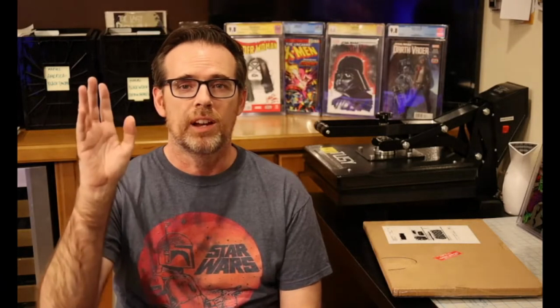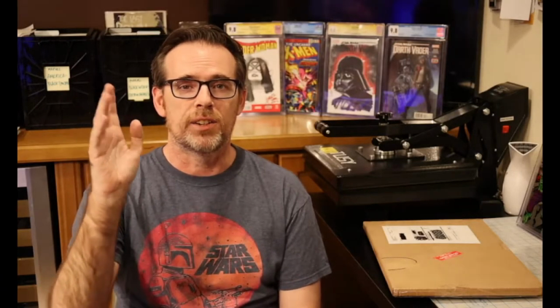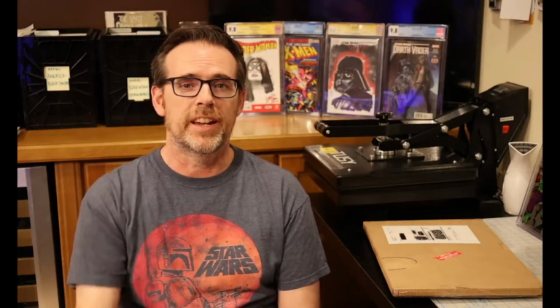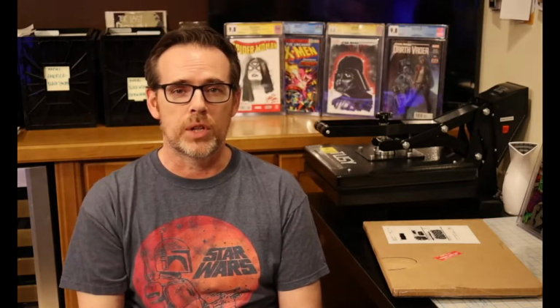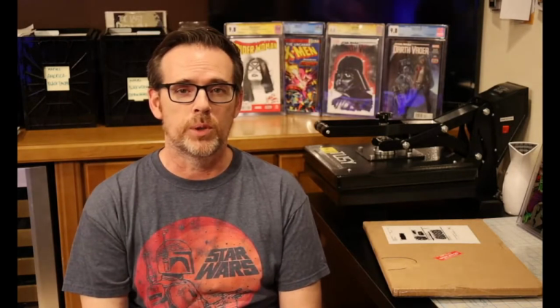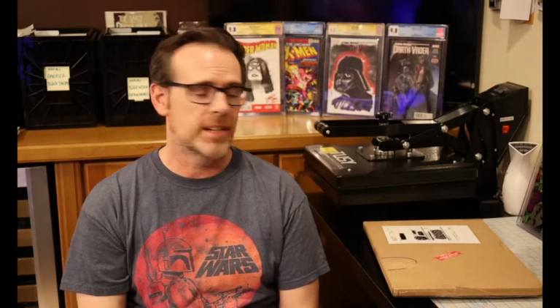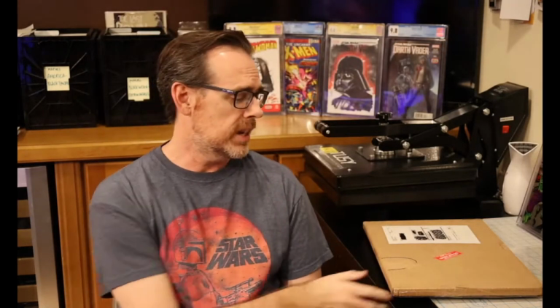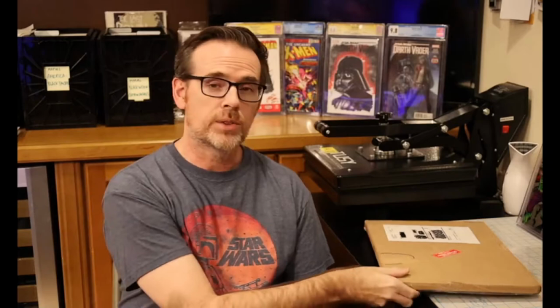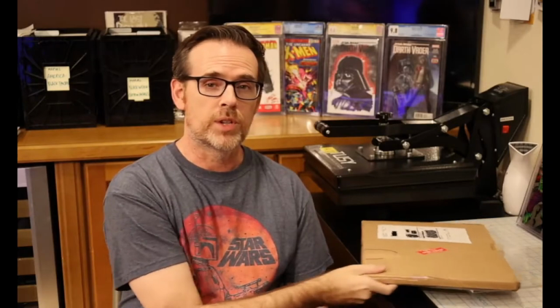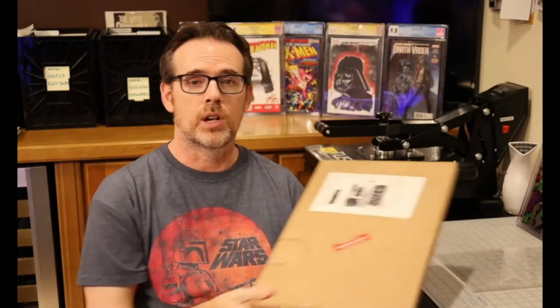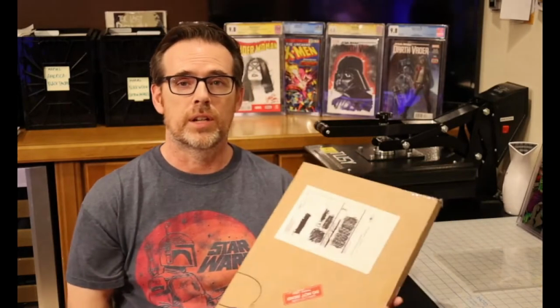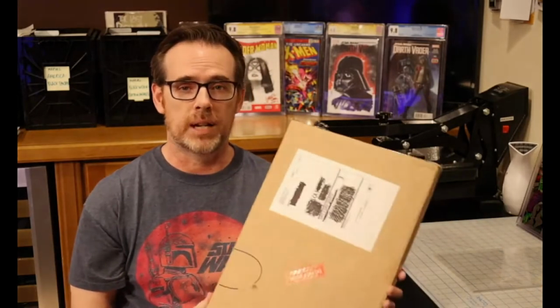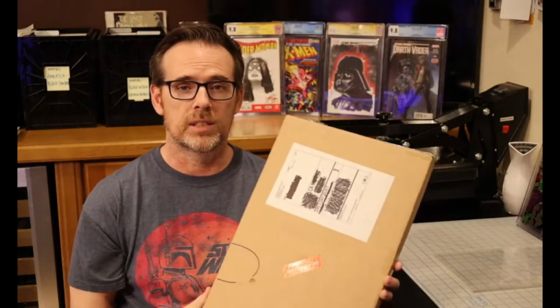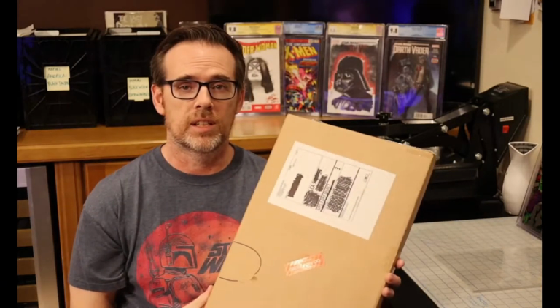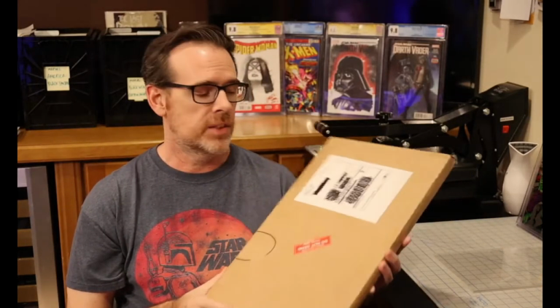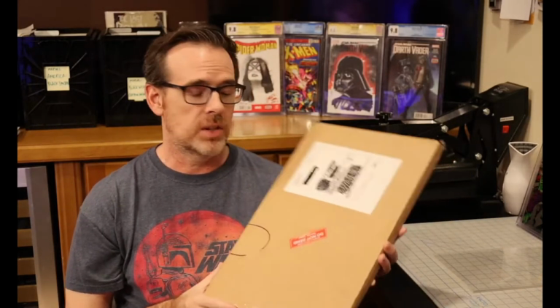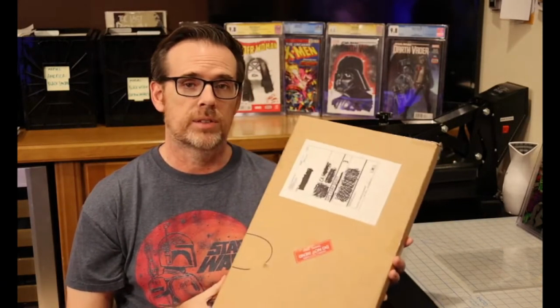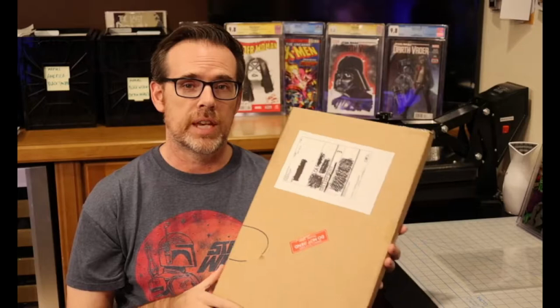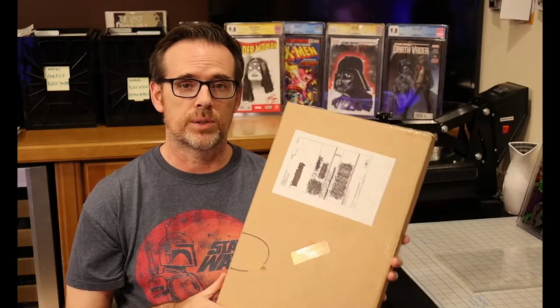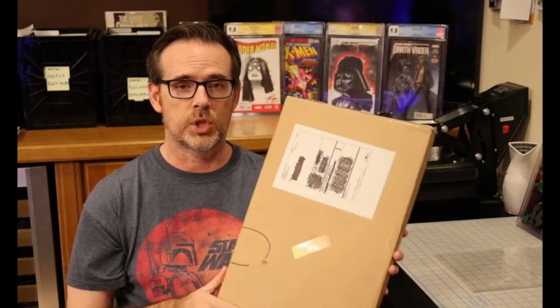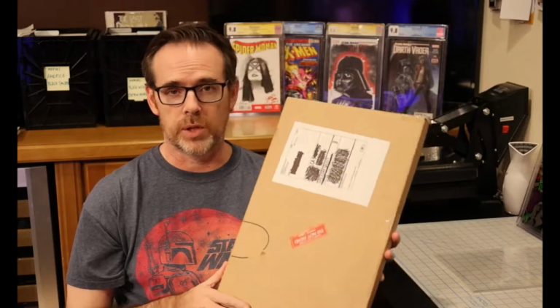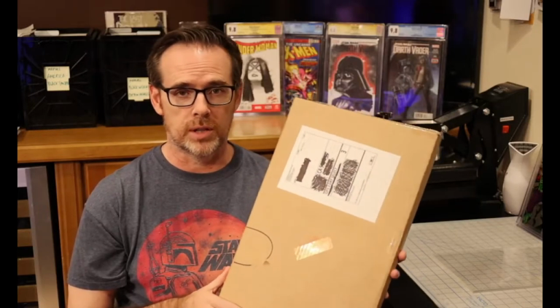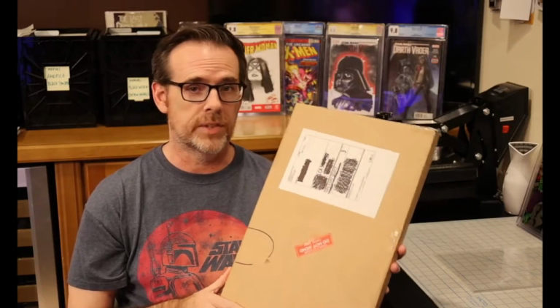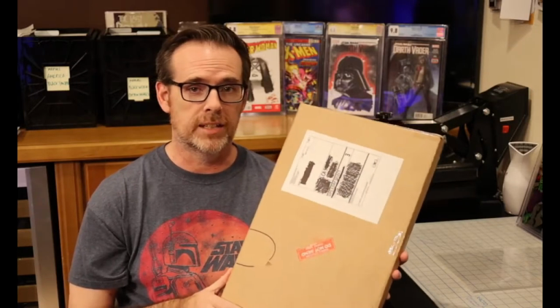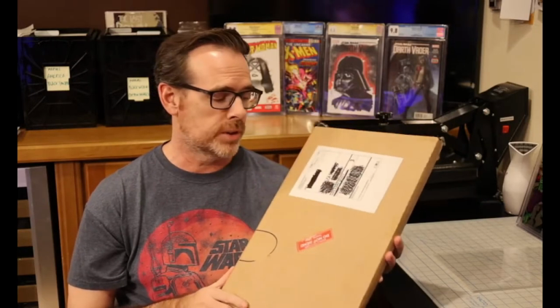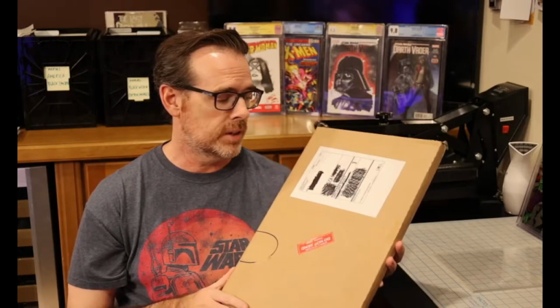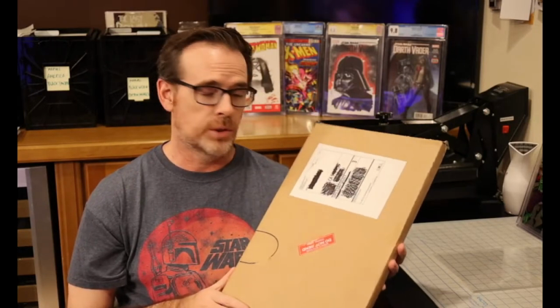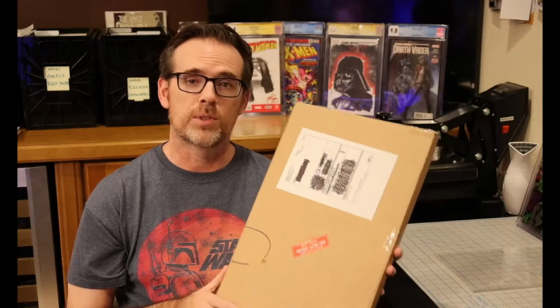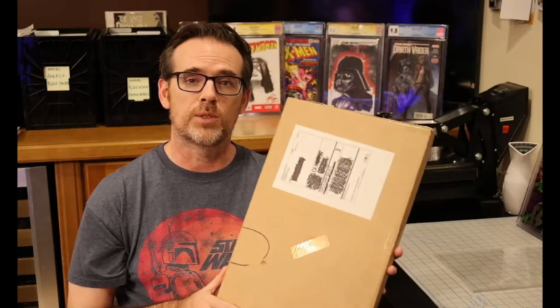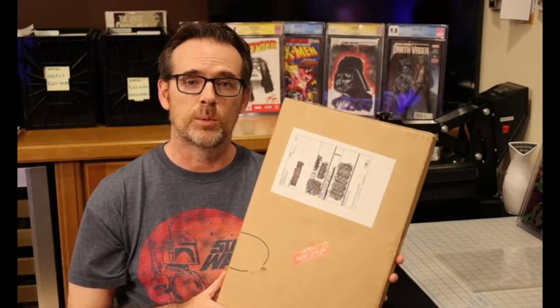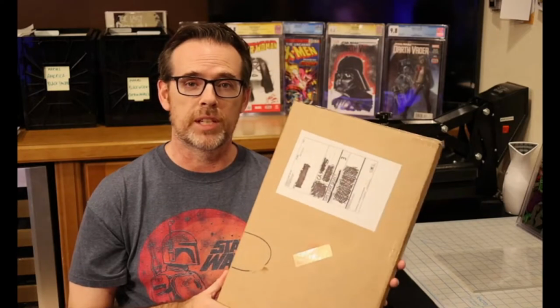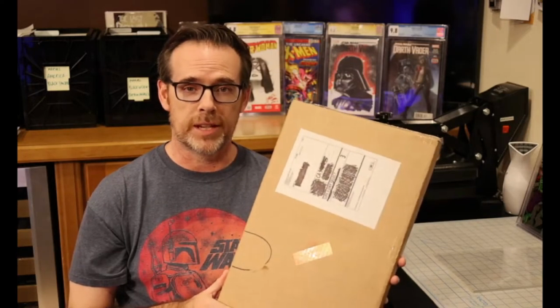Hi there! Today I have another video for you — it is another original art unboxing and this is another character commission, original art, one-of-a-kind, that I ordered. So stay tuned, we'll open it together and take a look.